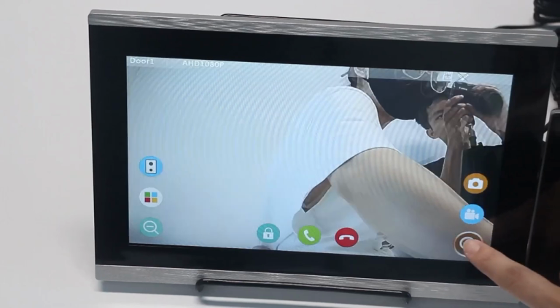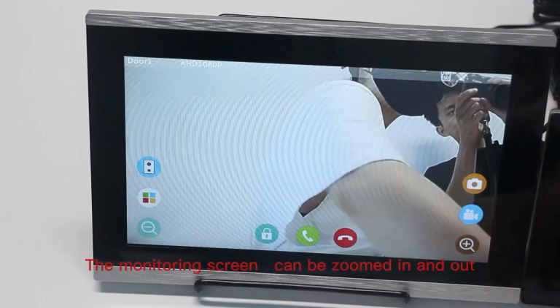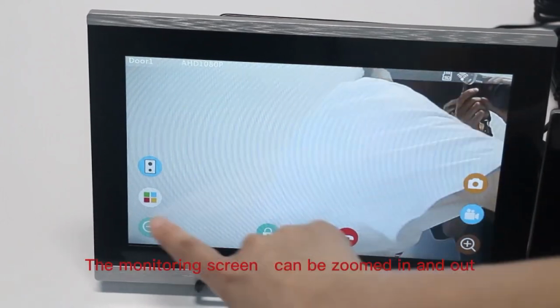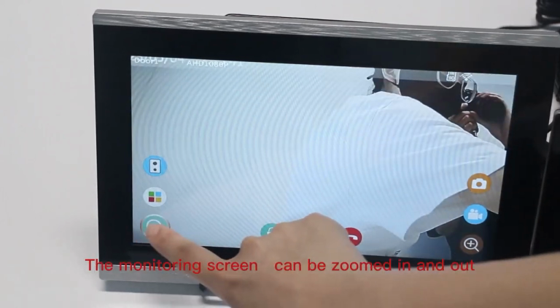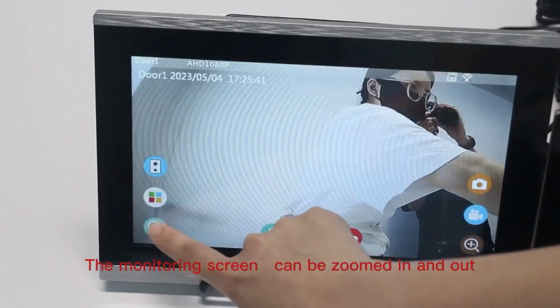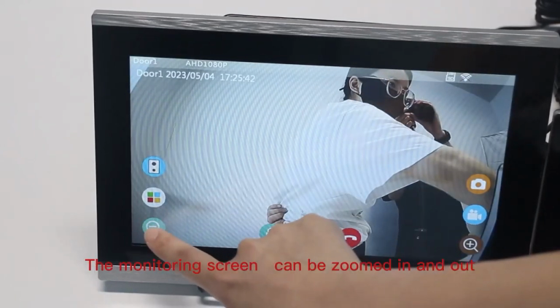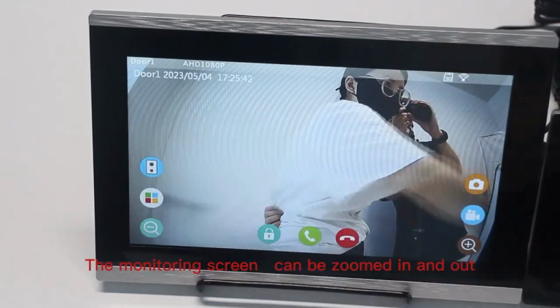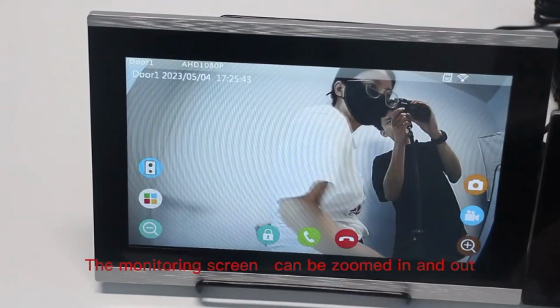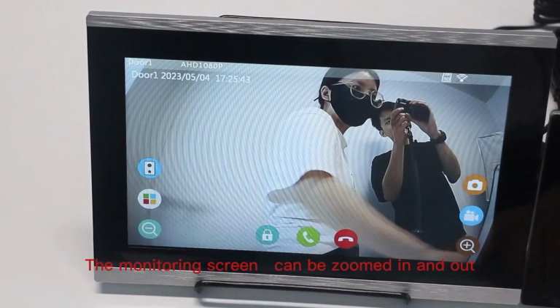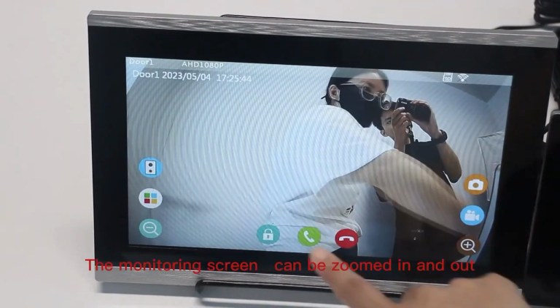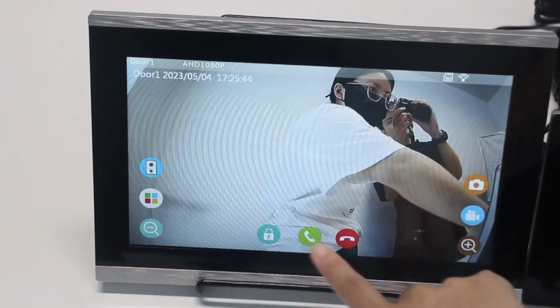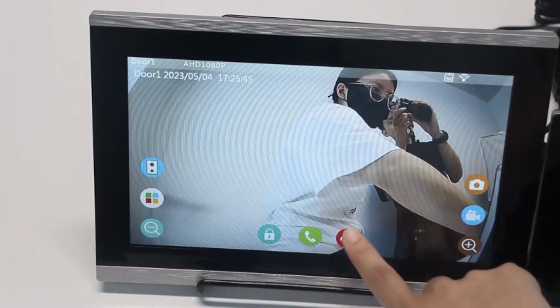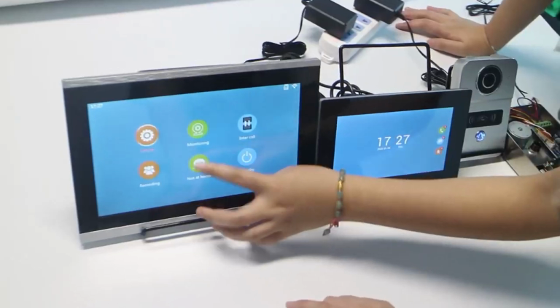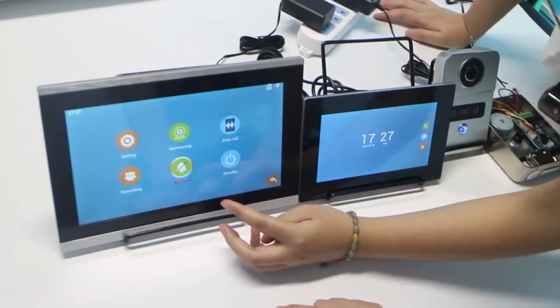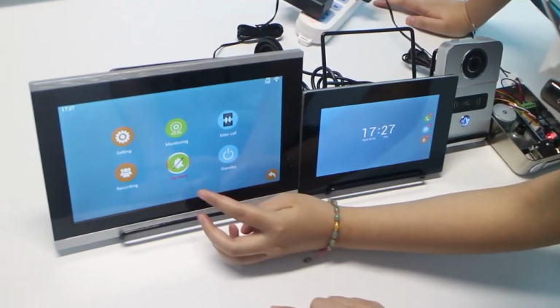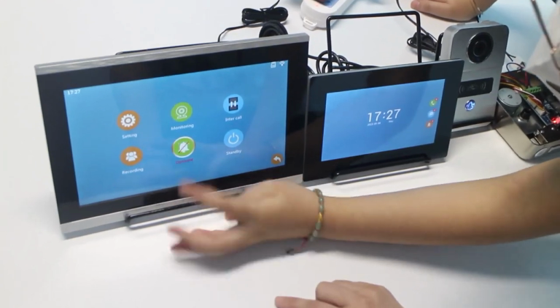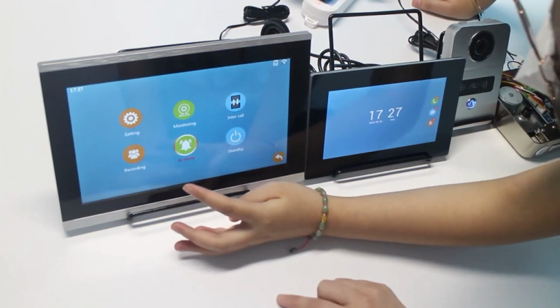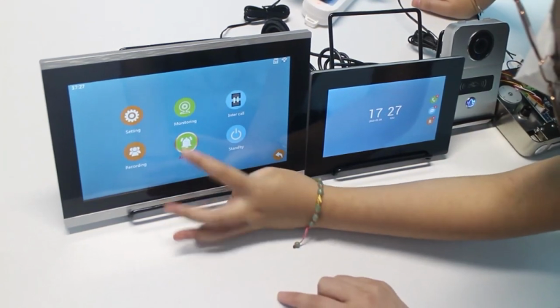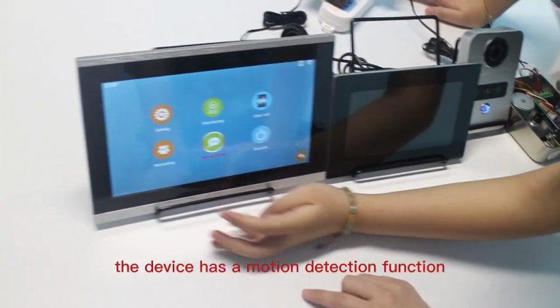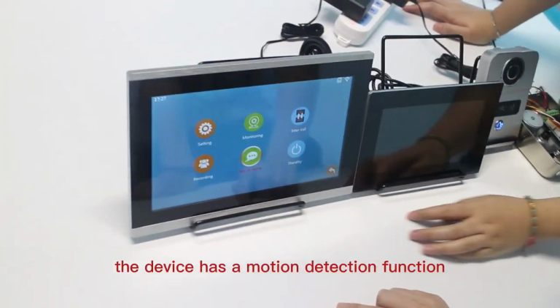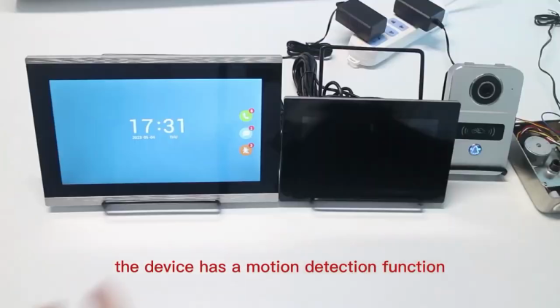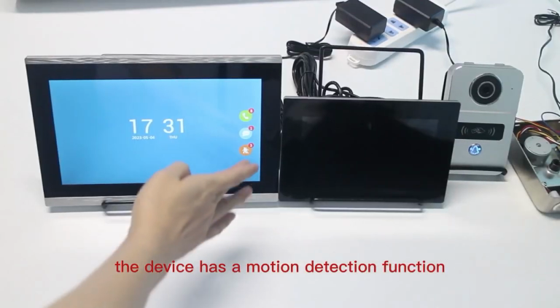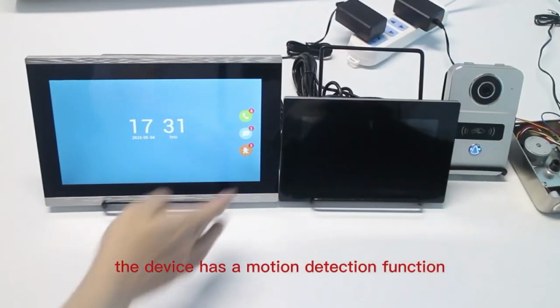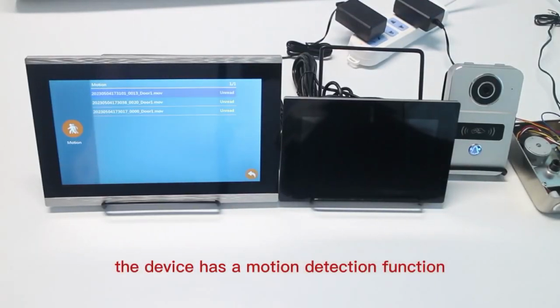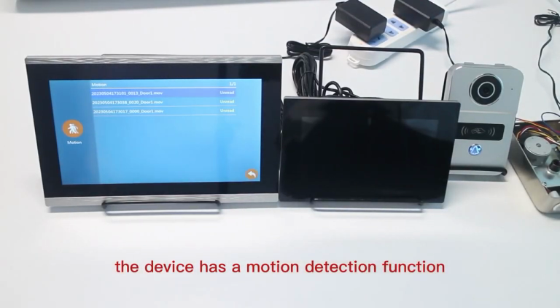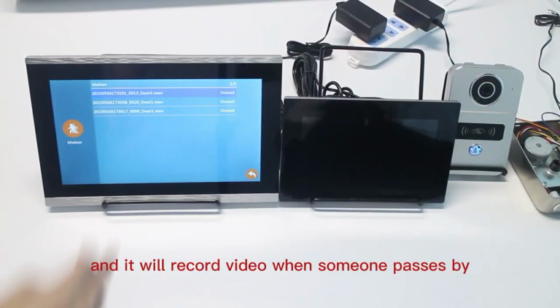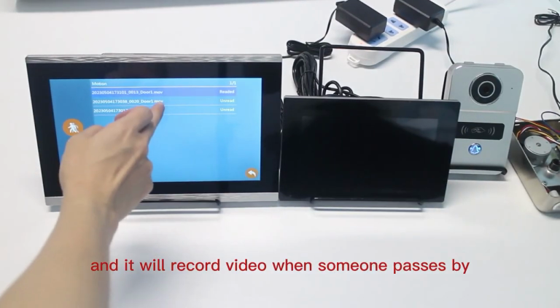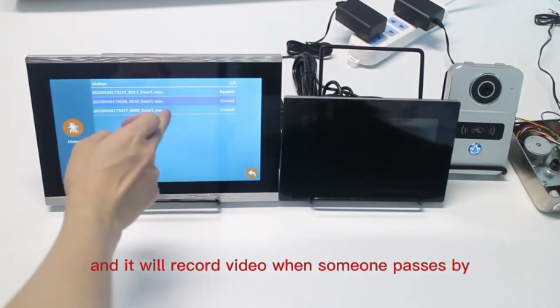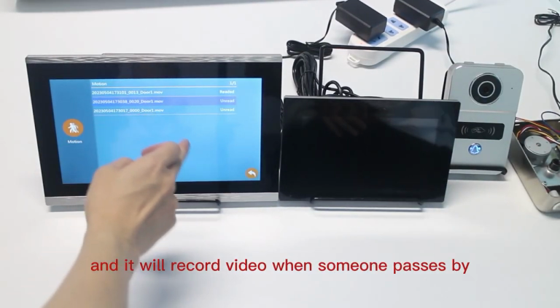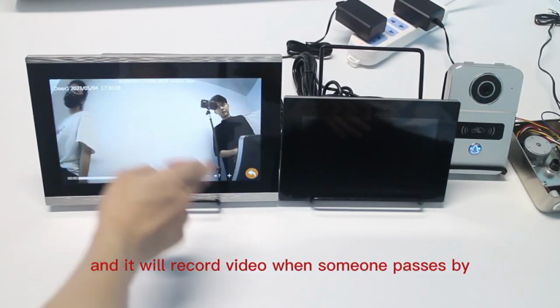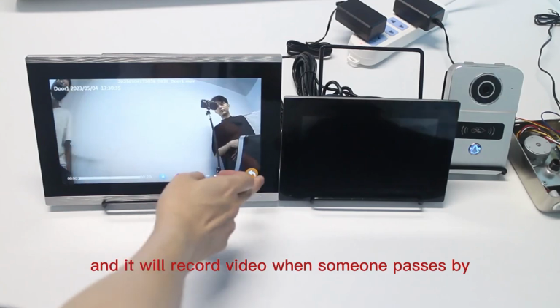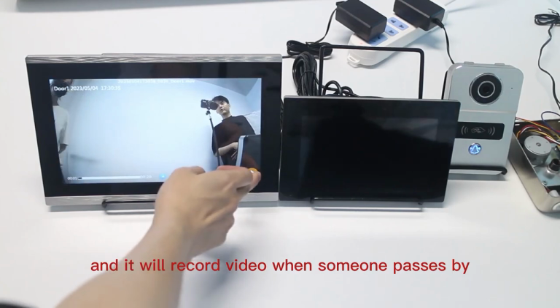The monitoring screen can be zoomed in and out. The device also has a motion detection function and will record video when someone passes by.